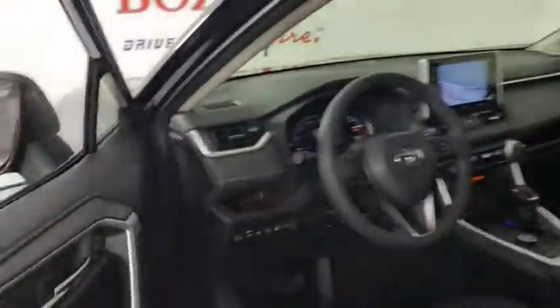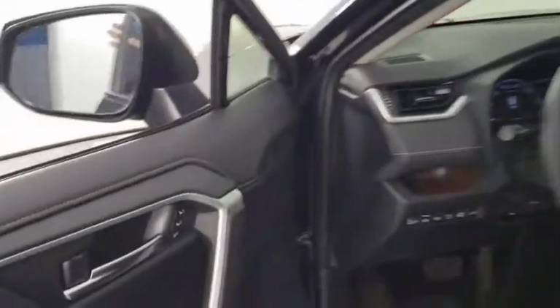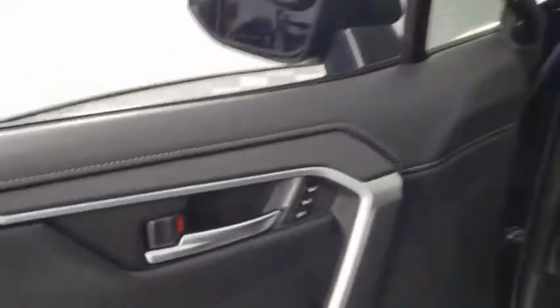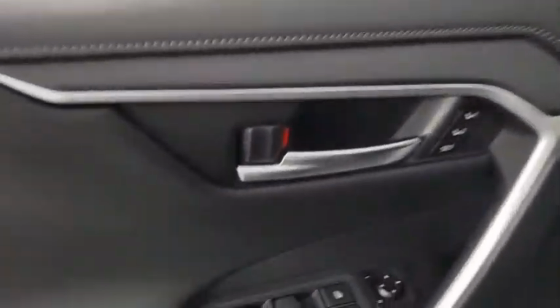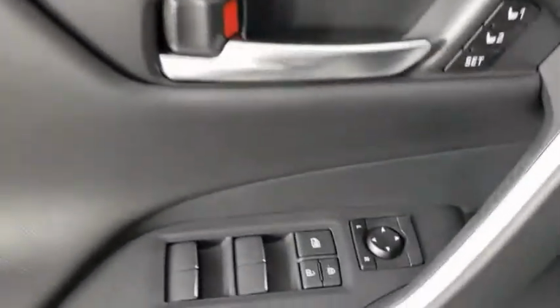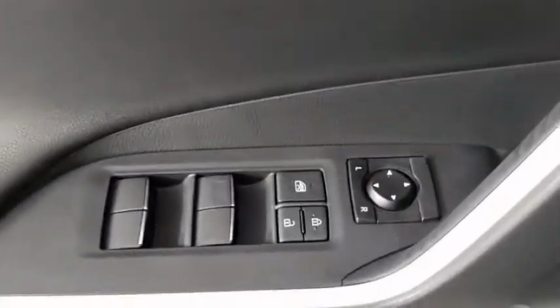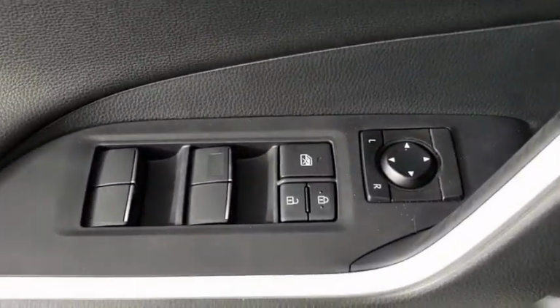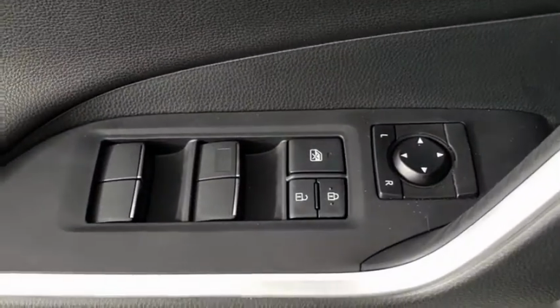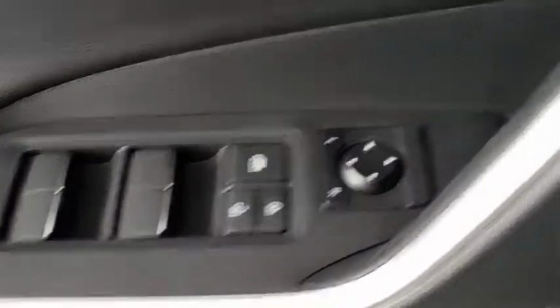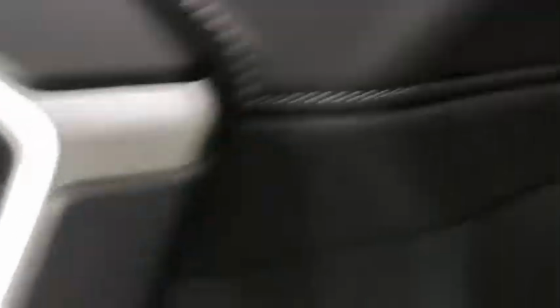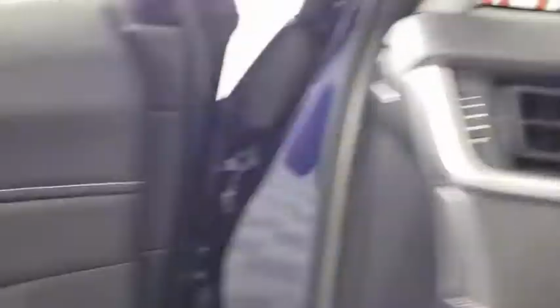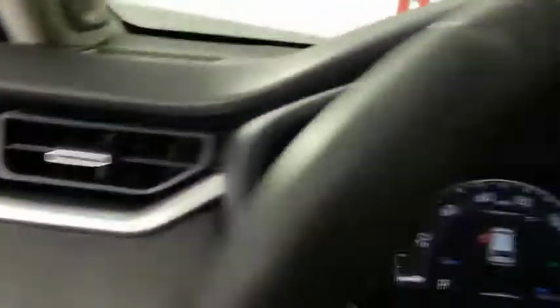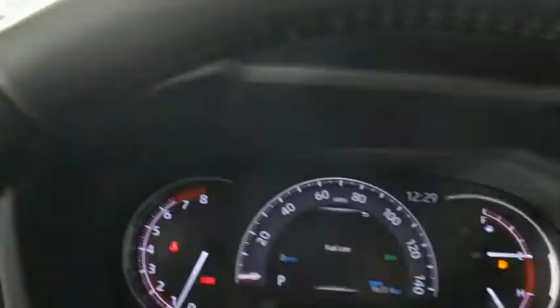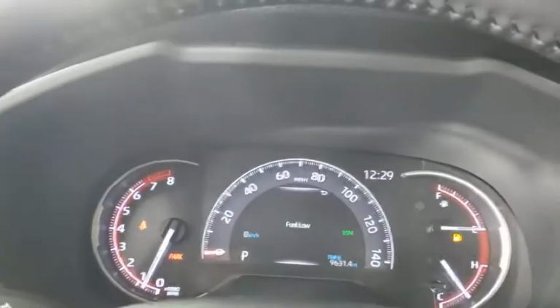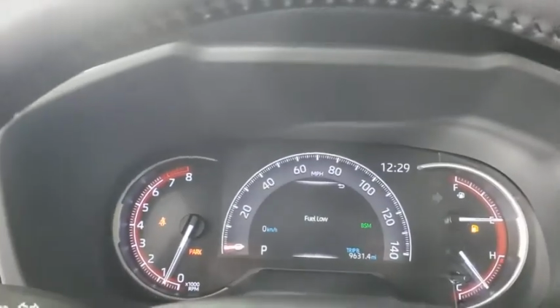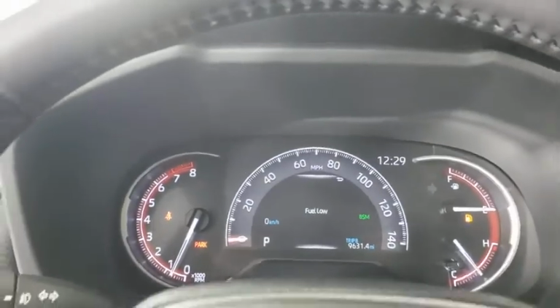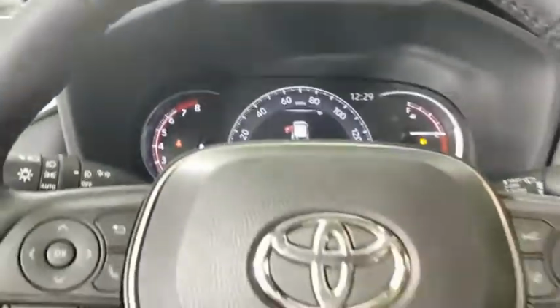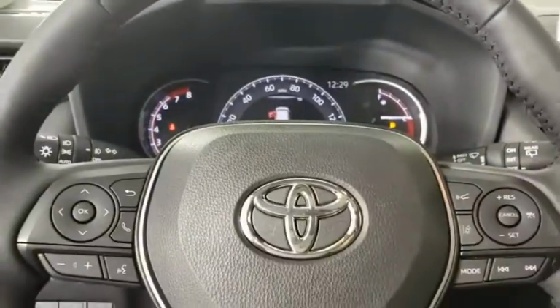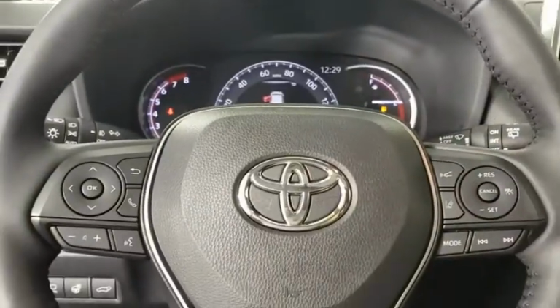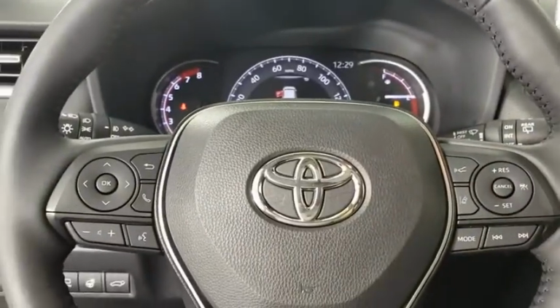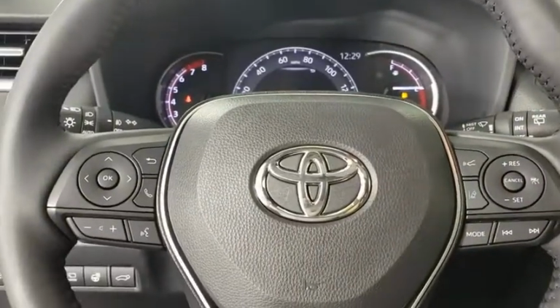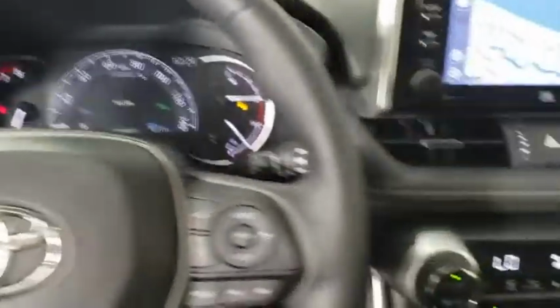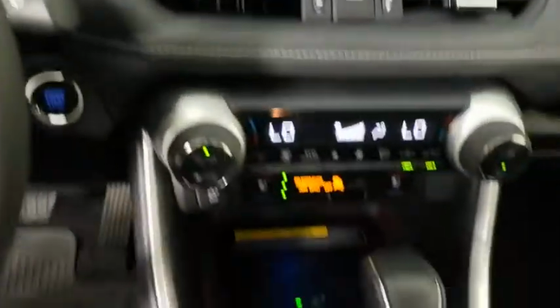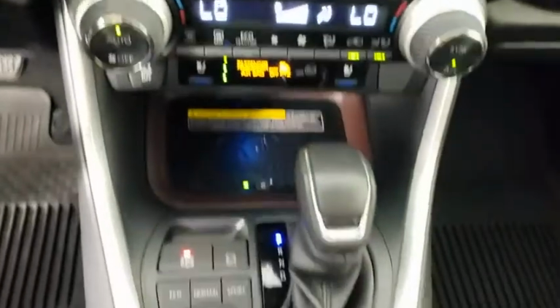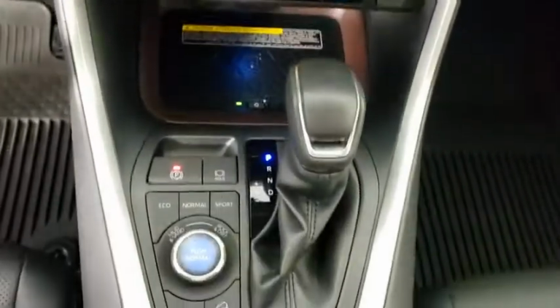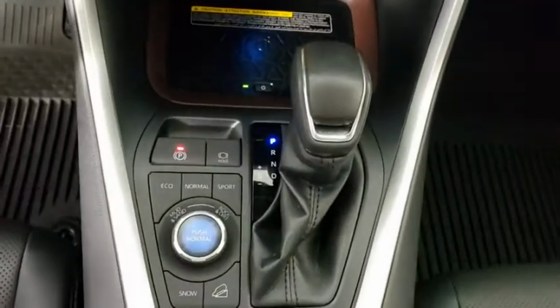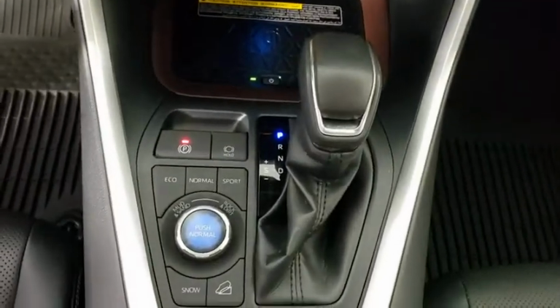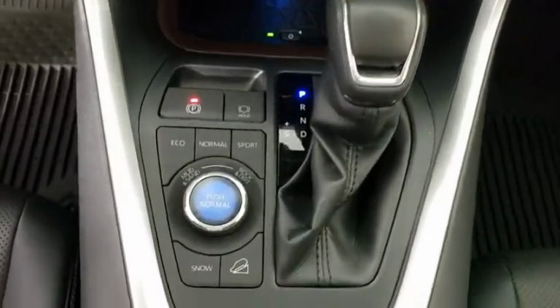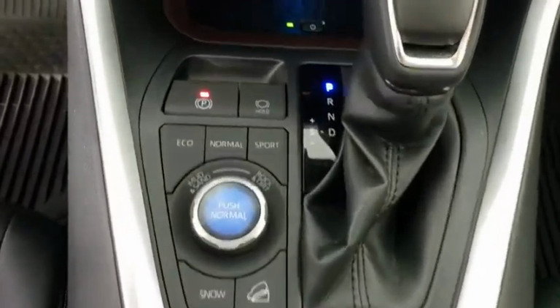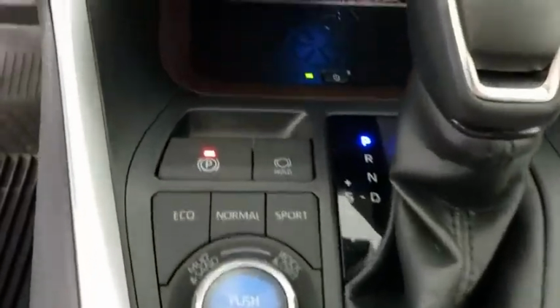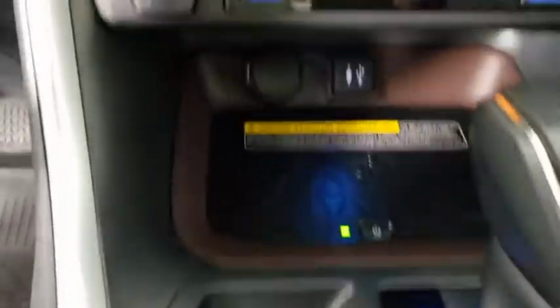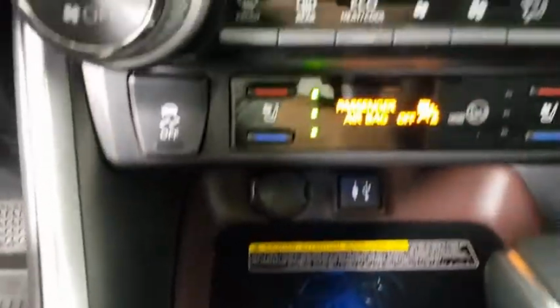This vehicle has less than 20,000 miles. Here are some of this vehicle's great options: power liftgate, navigation system, traction control, dual airbags, alloy wheels, power steering, four-wheel disc brakes, and electronic stability control.